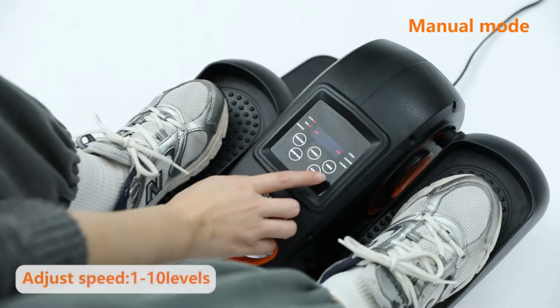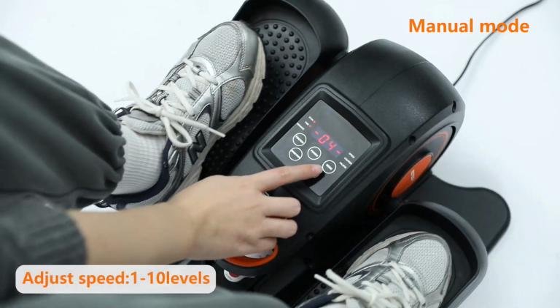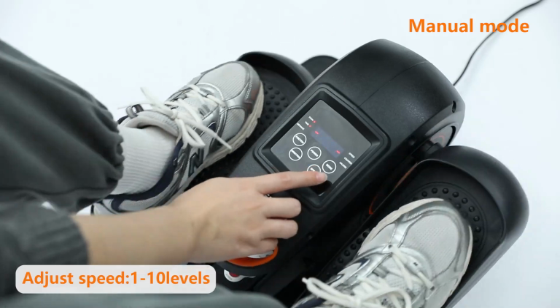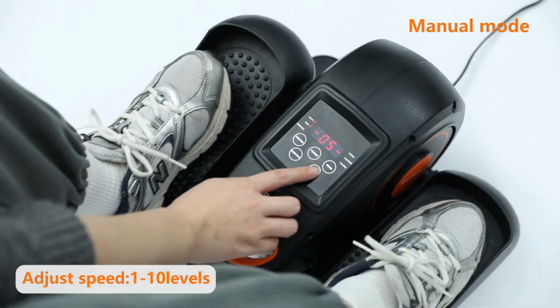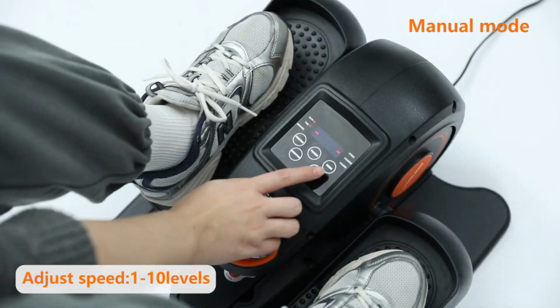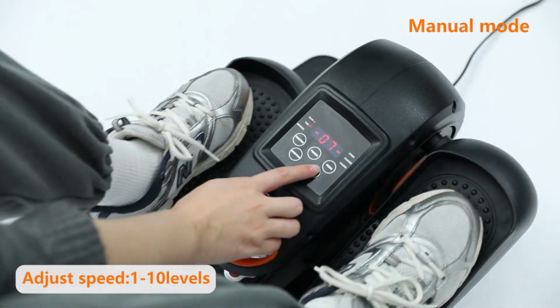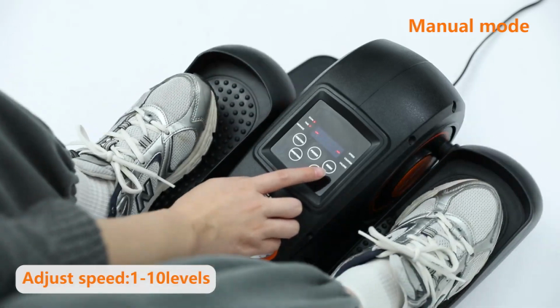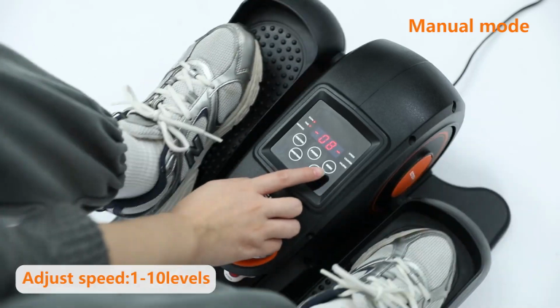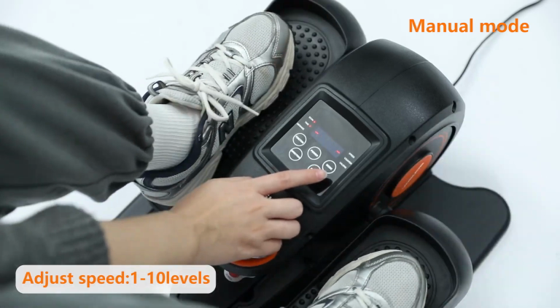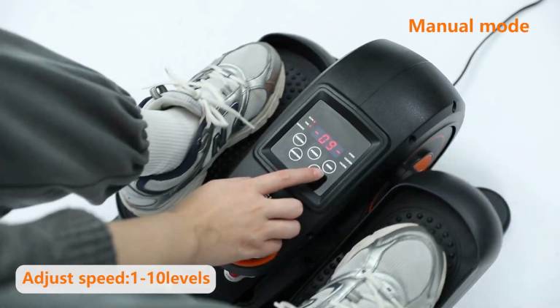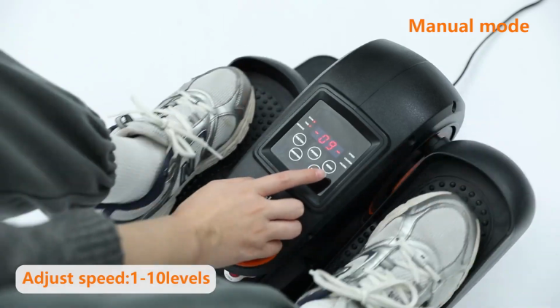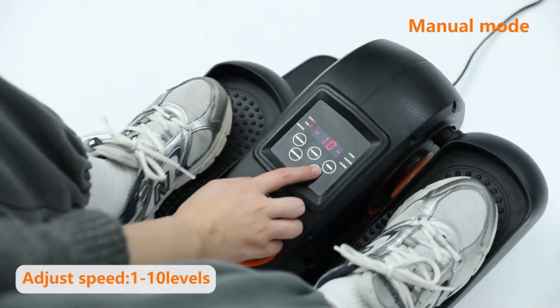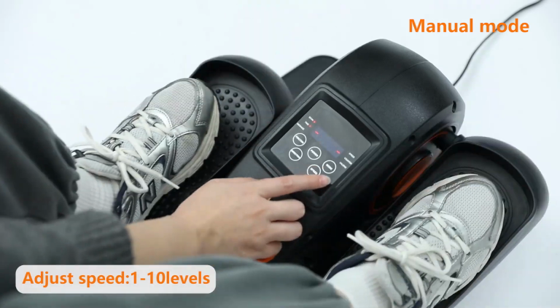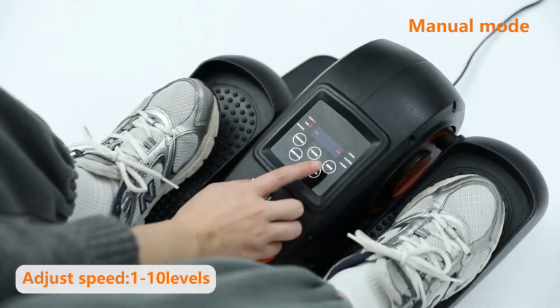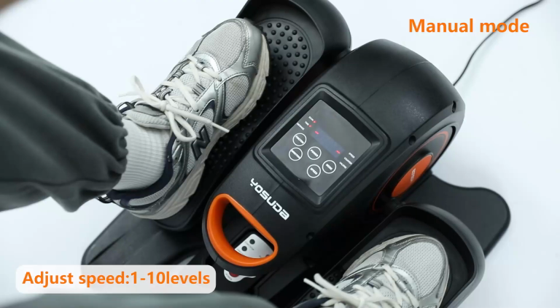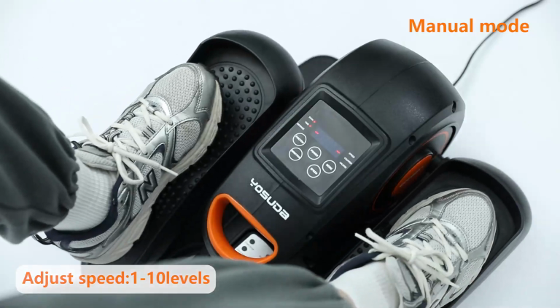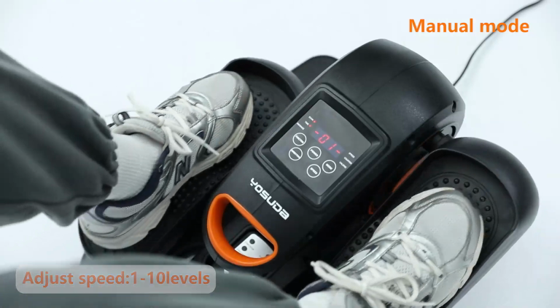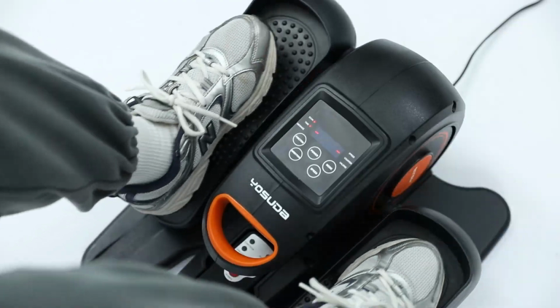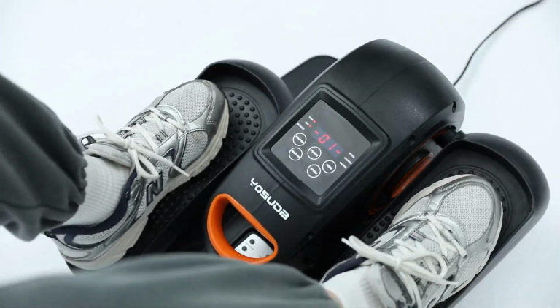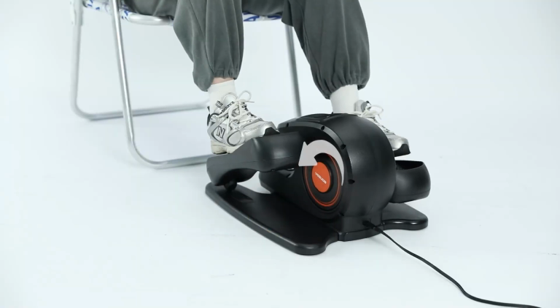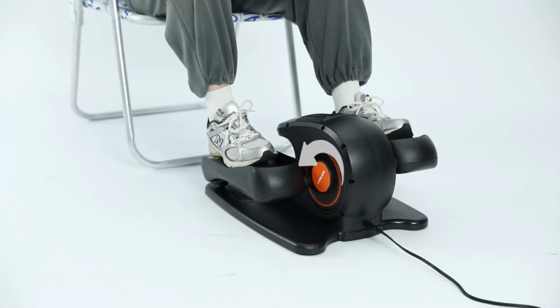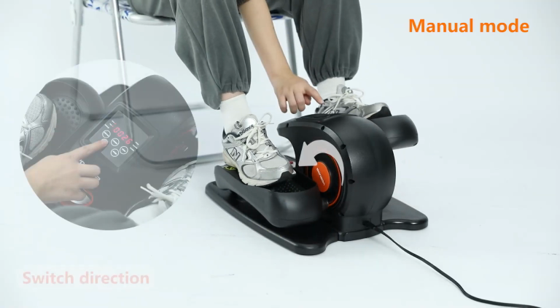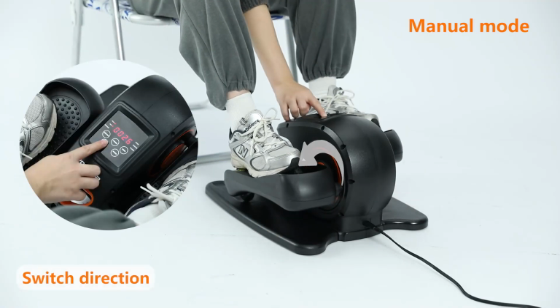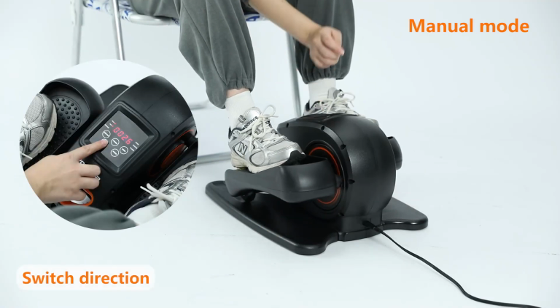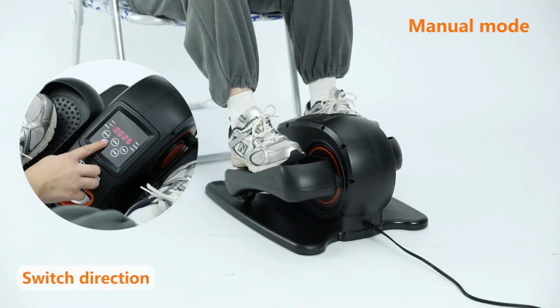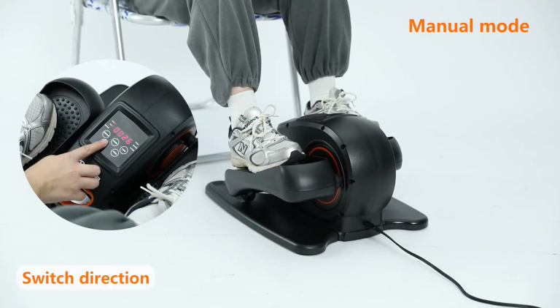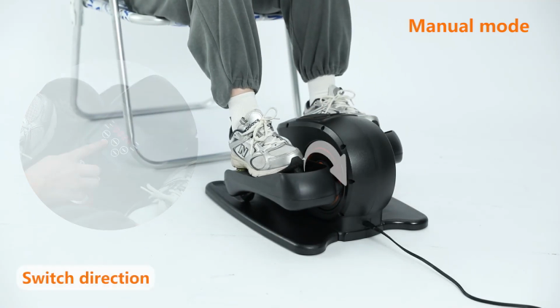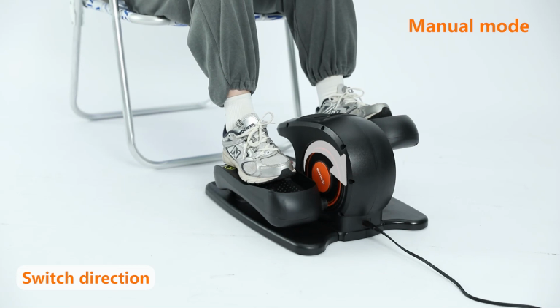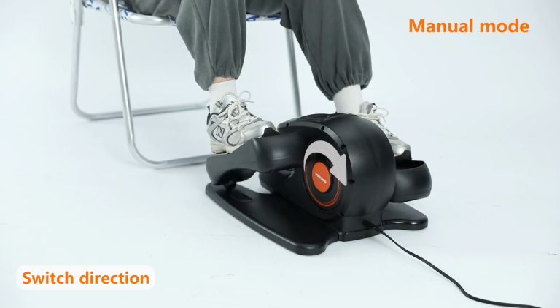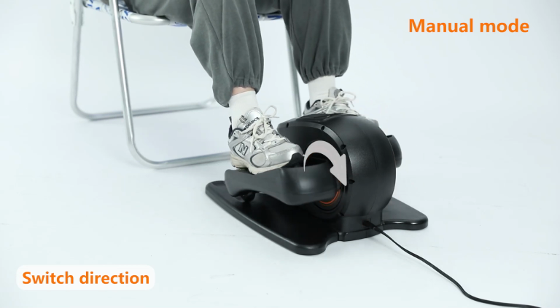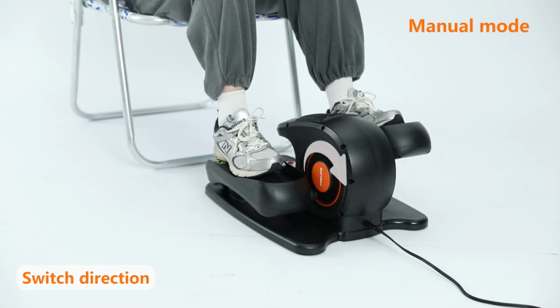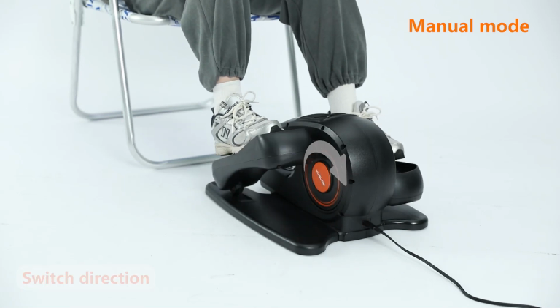Press the speed button to adjust the speed. There are 1 to 10 levels to choose from. Press the direction button to change the direction. There are forward and backward two directions.